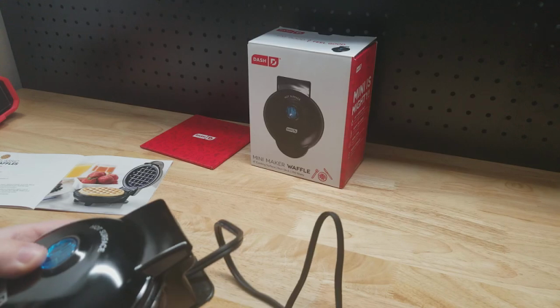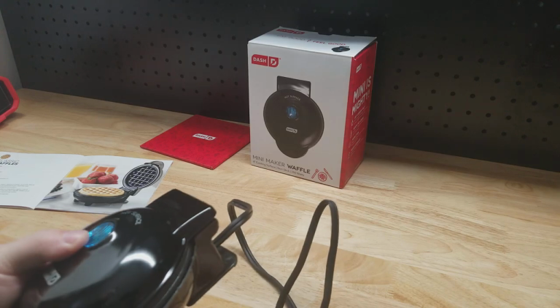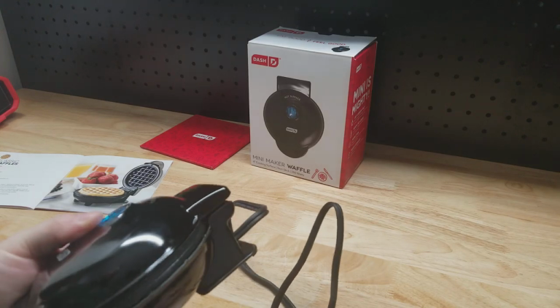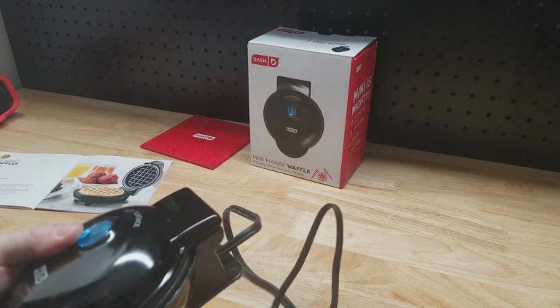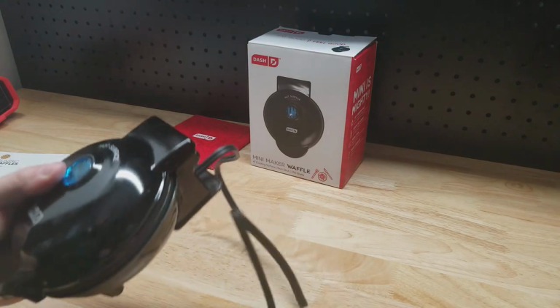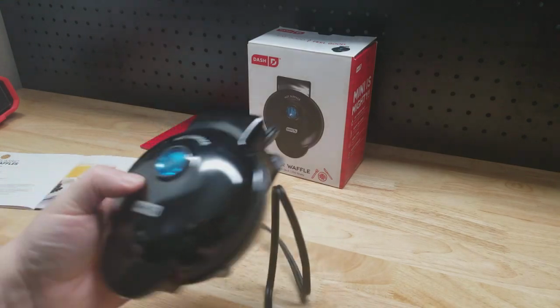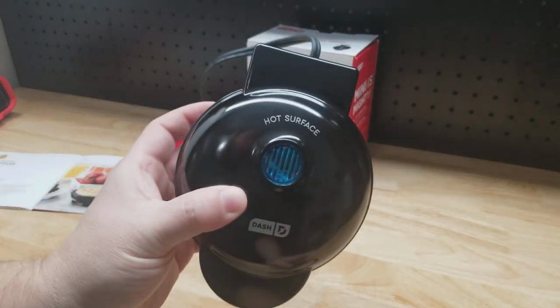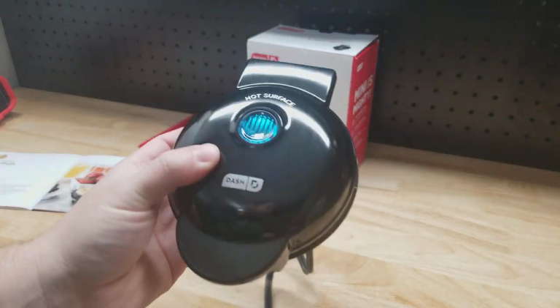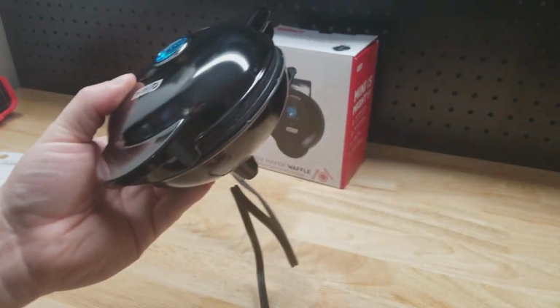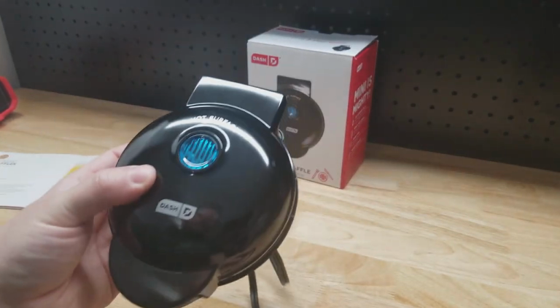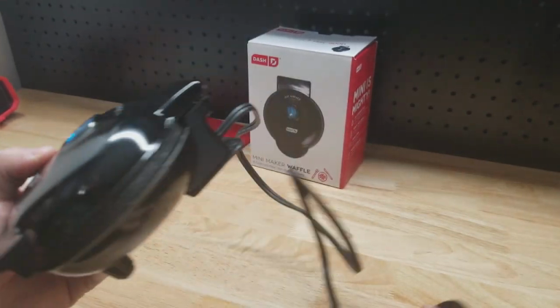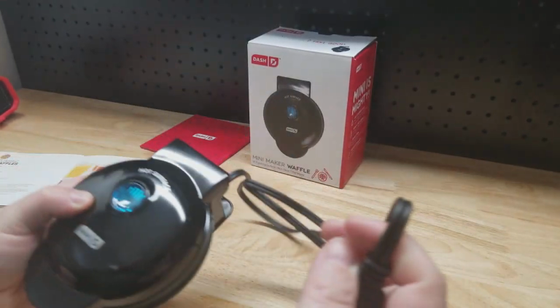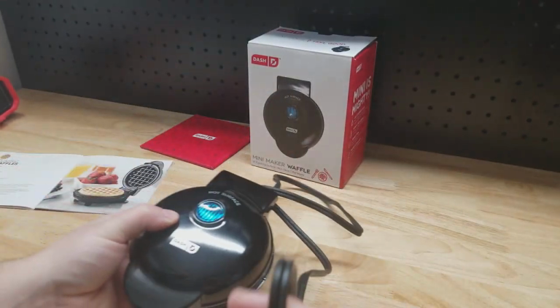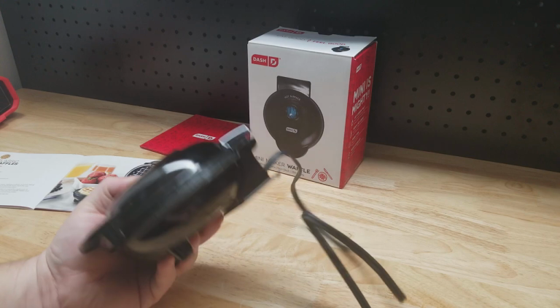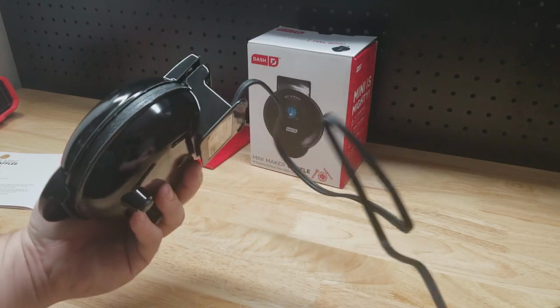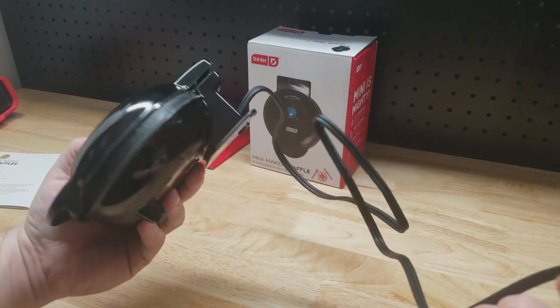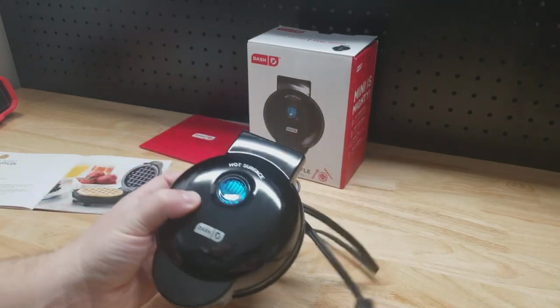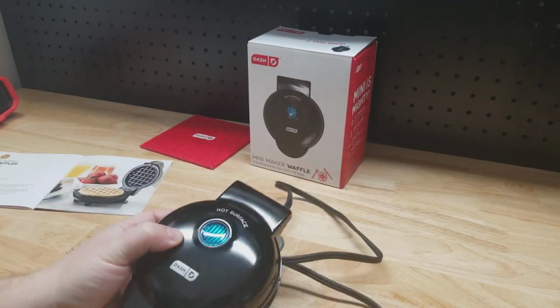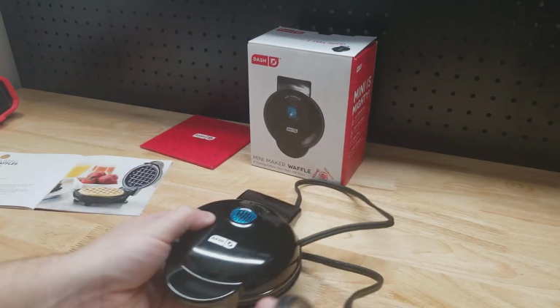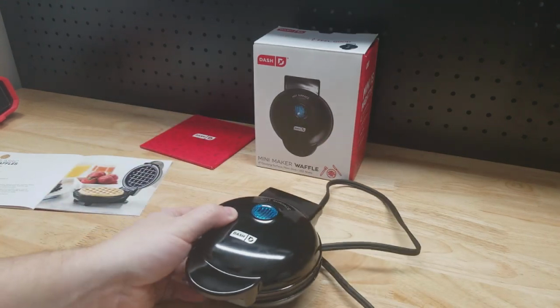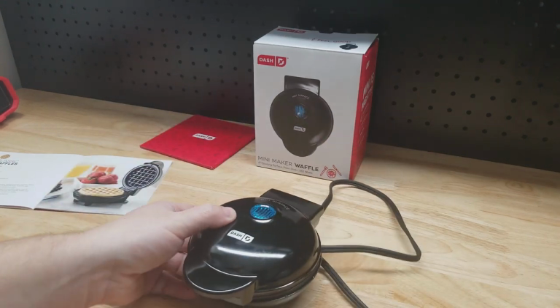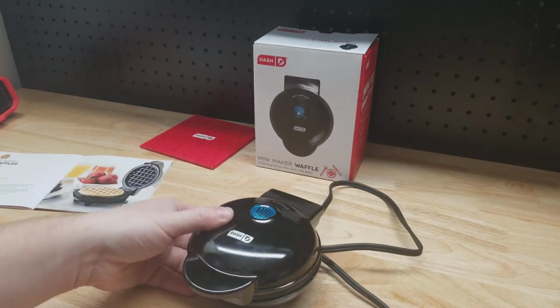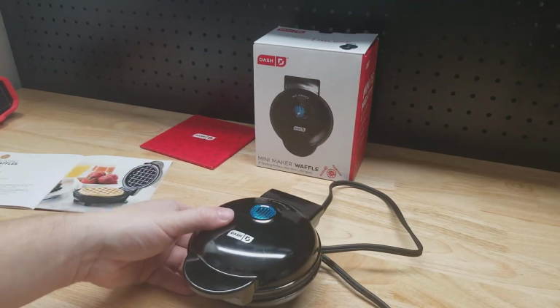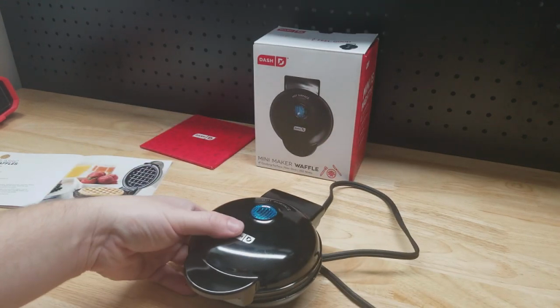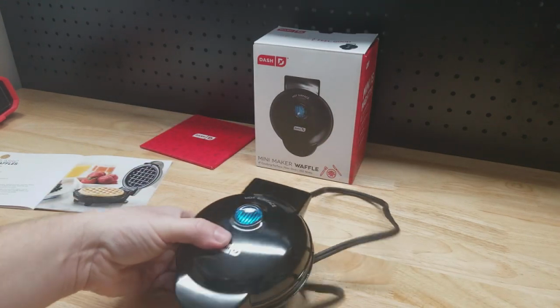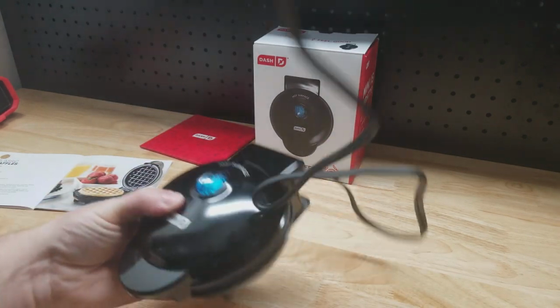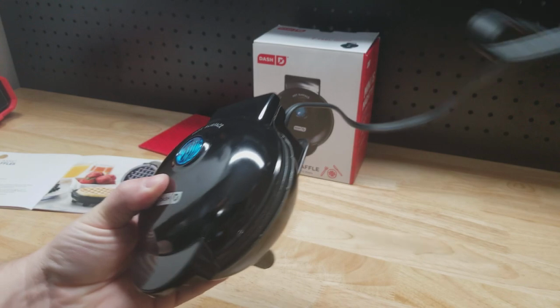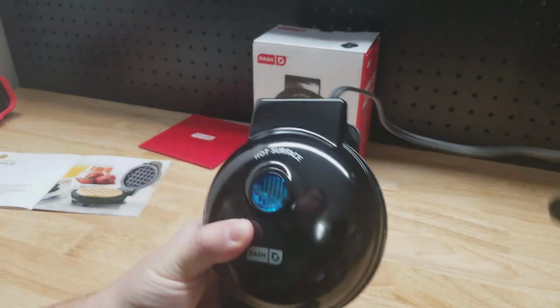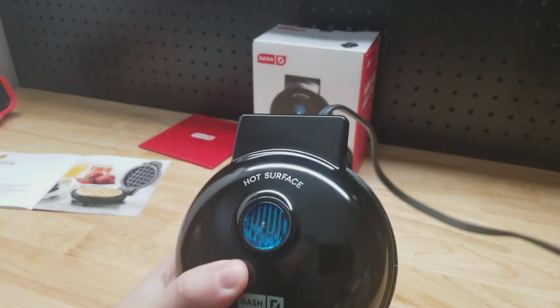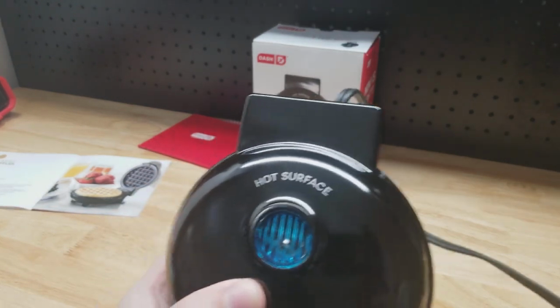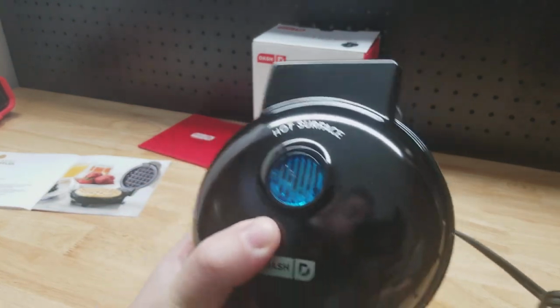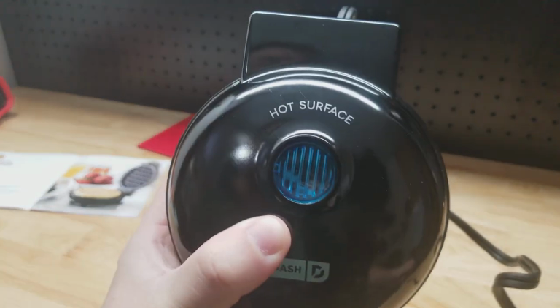I saw people saying that they were able to make a waffle with this in about five minutes, so that's really cool. The power cord on it is 34 inches. I want to get it plugged in so we can see how fast it heats up.